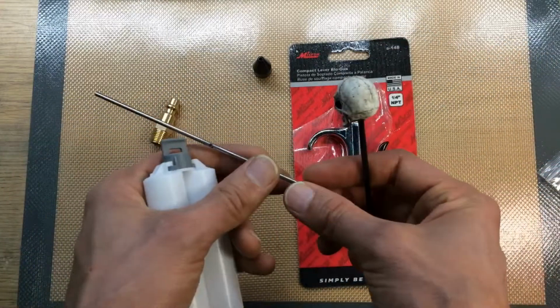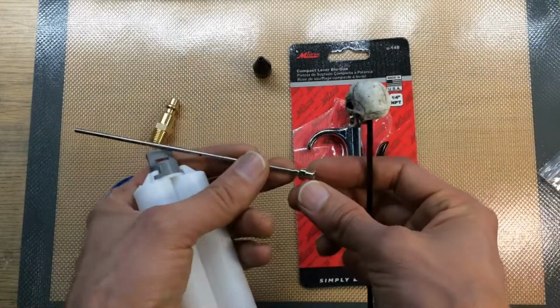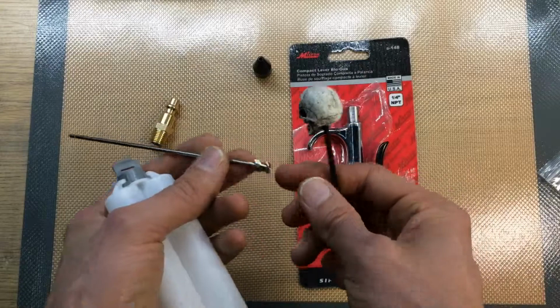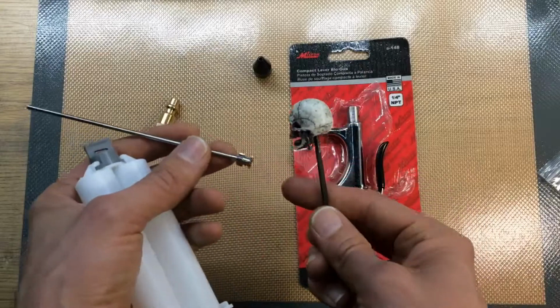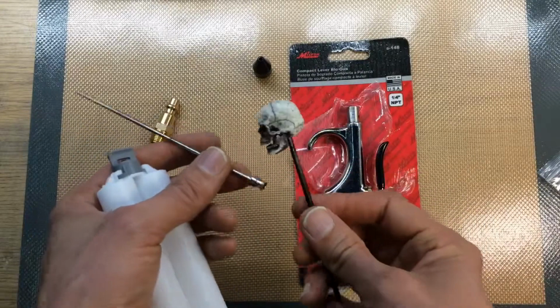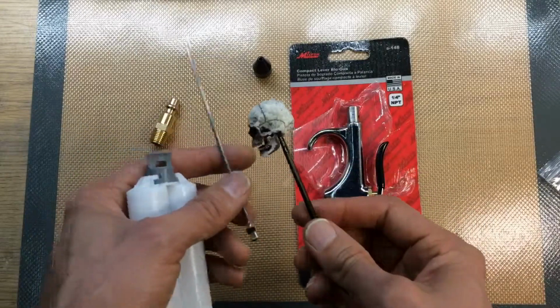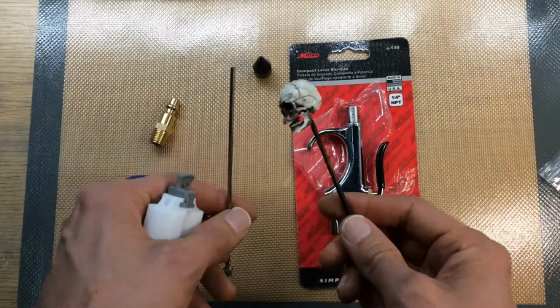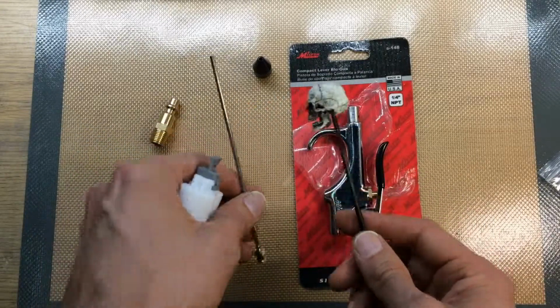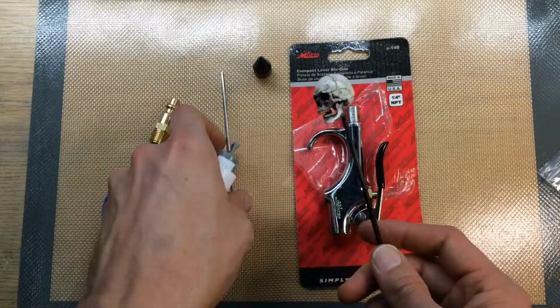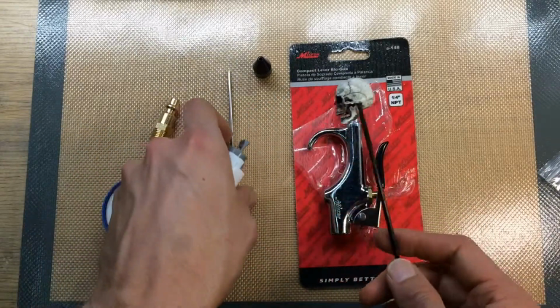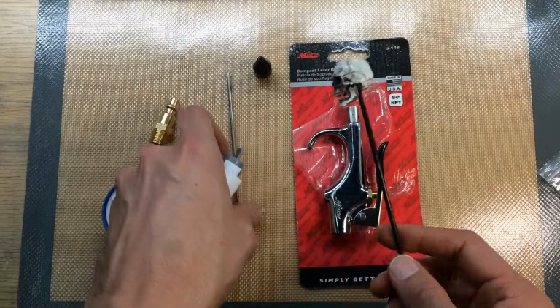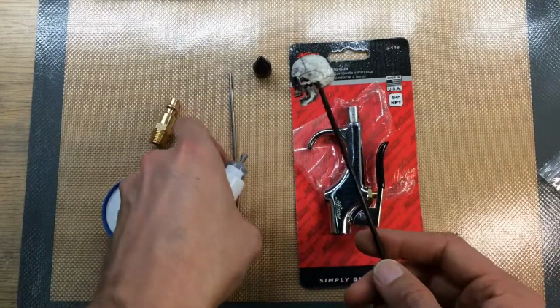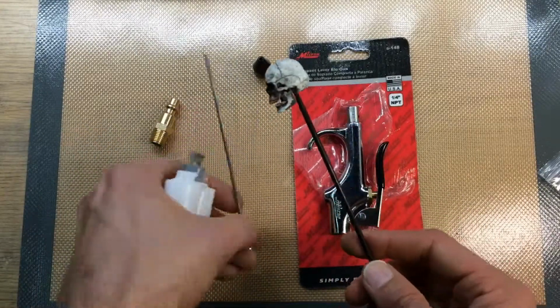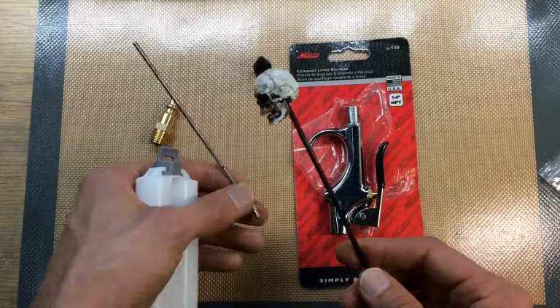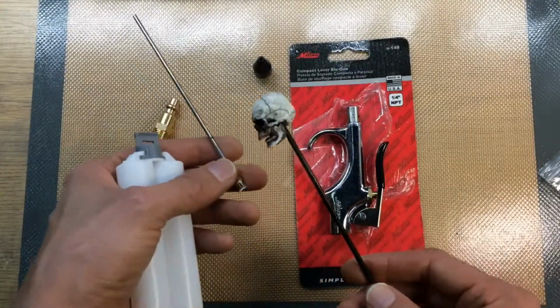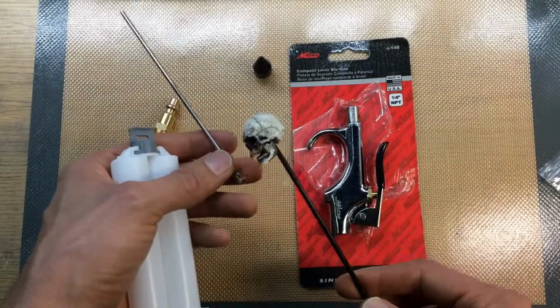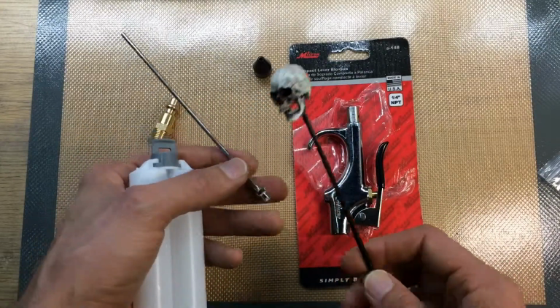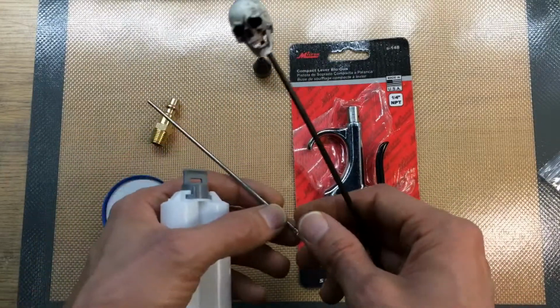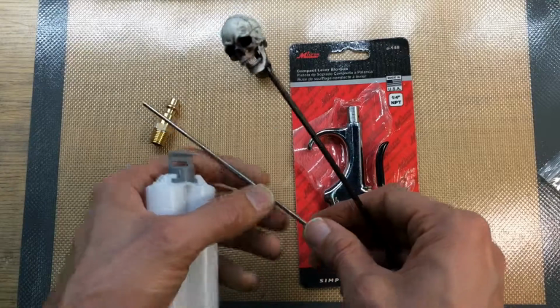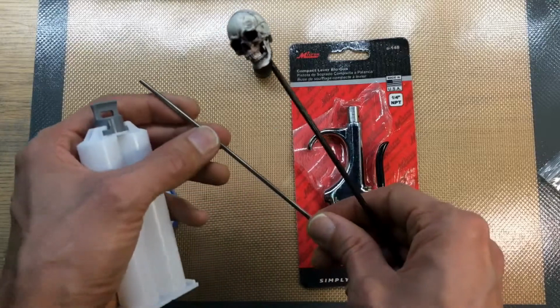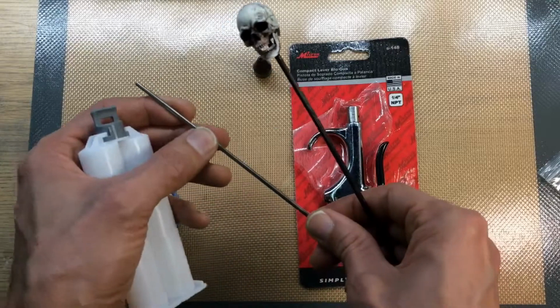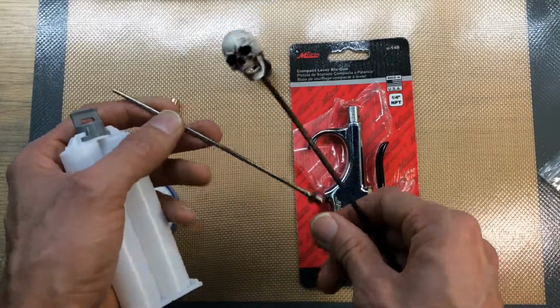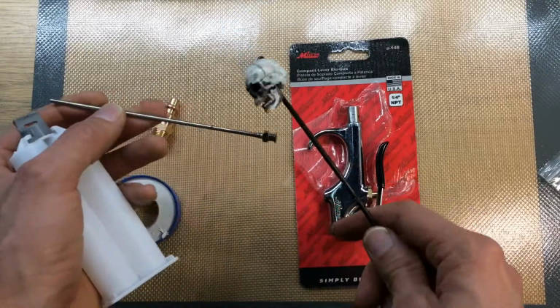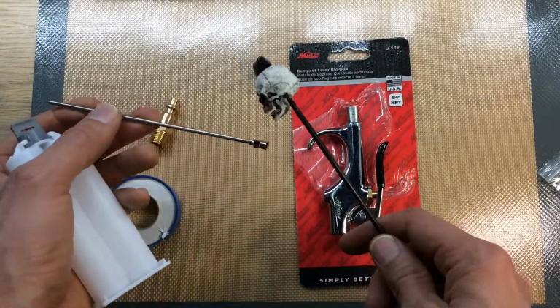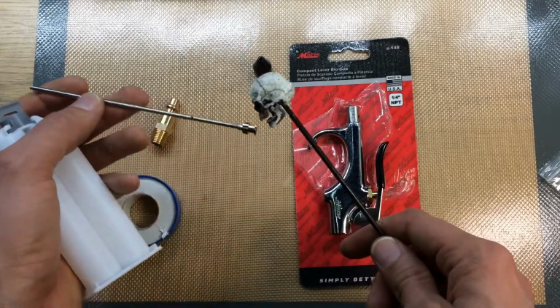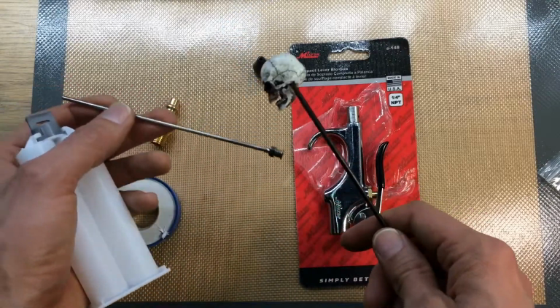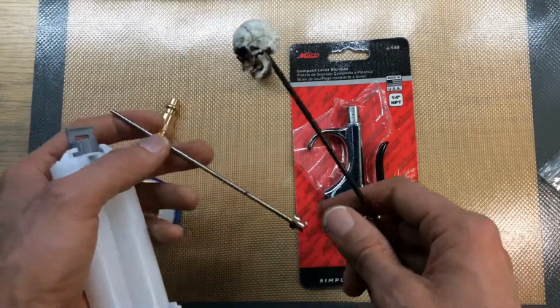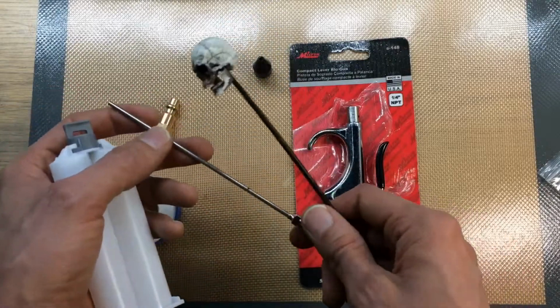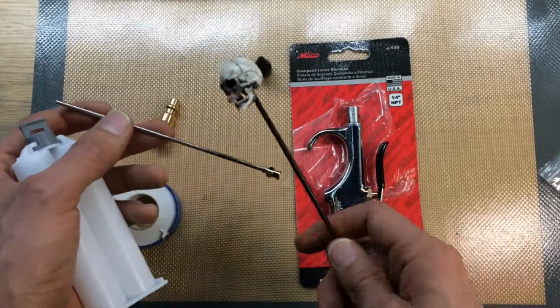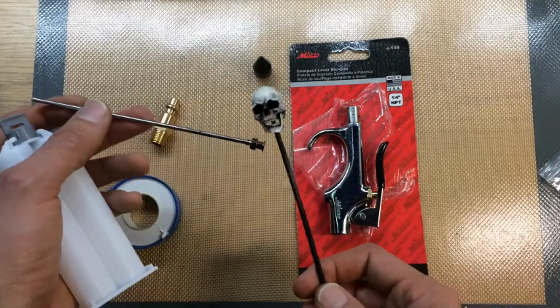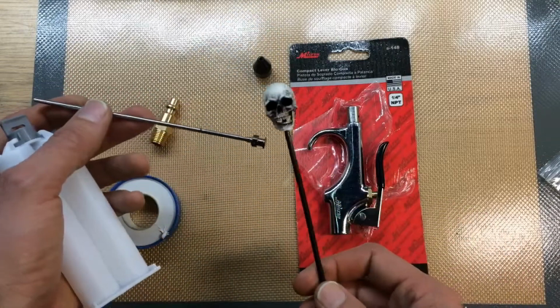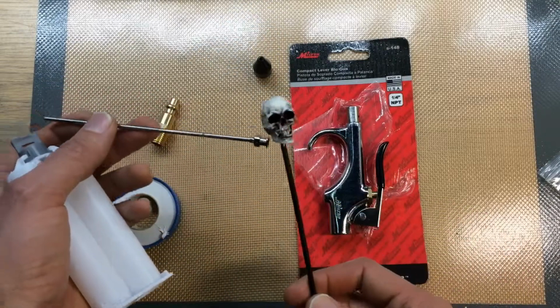Now it's tricky to find tubing that works well. If you get a flexible plastic tubing, it whips around and whips you in the hand and the face and whatever.